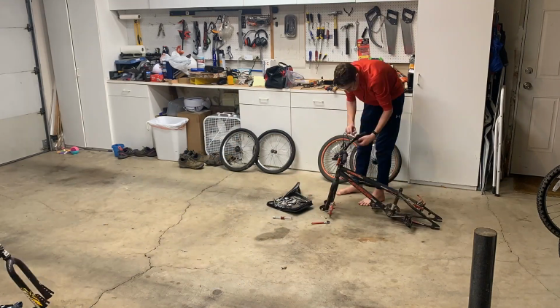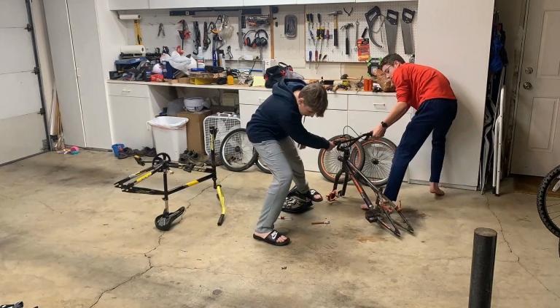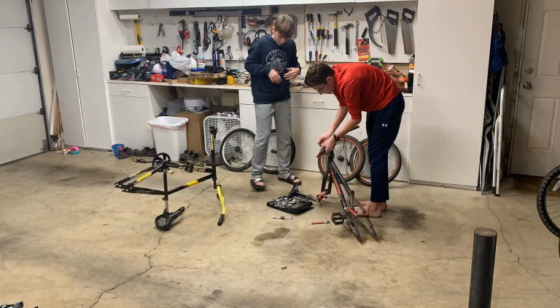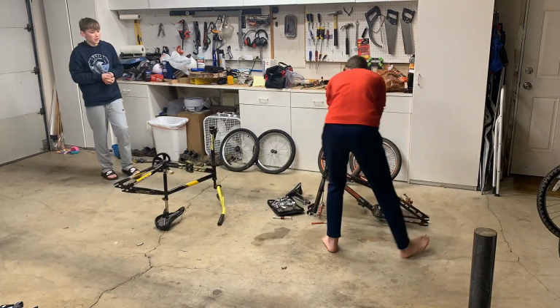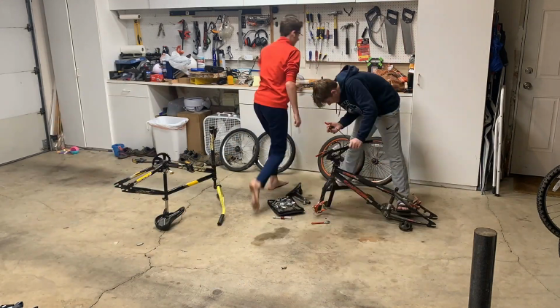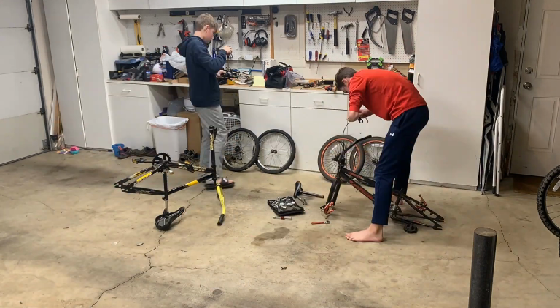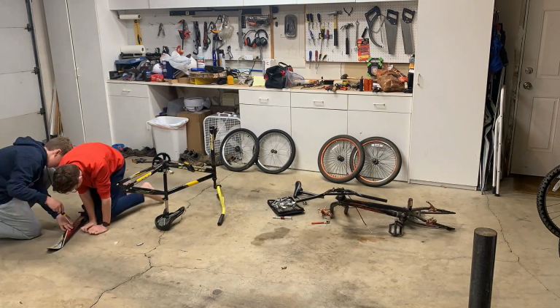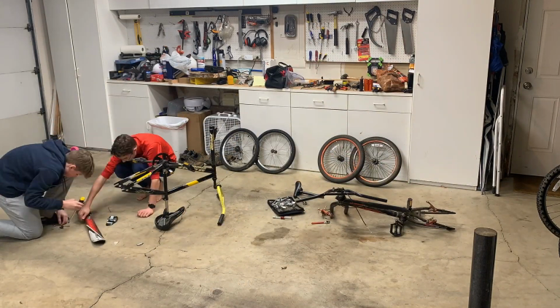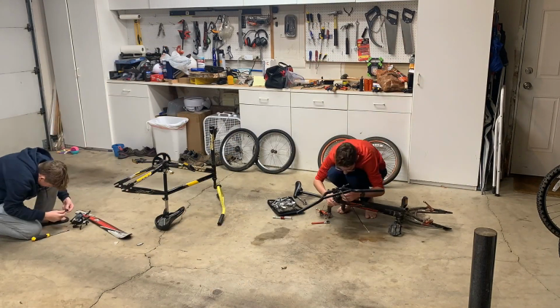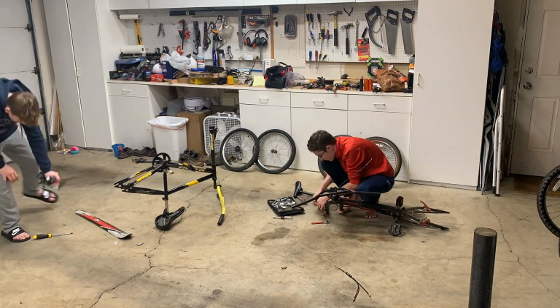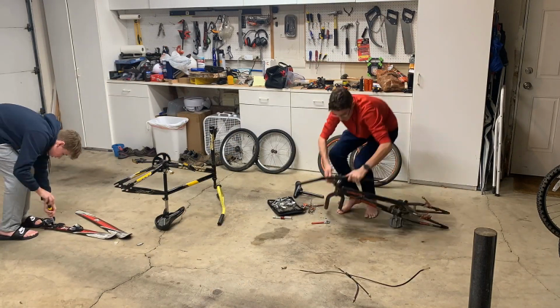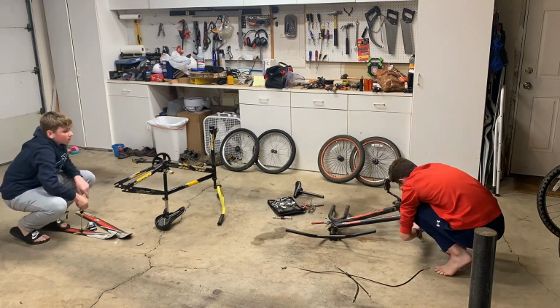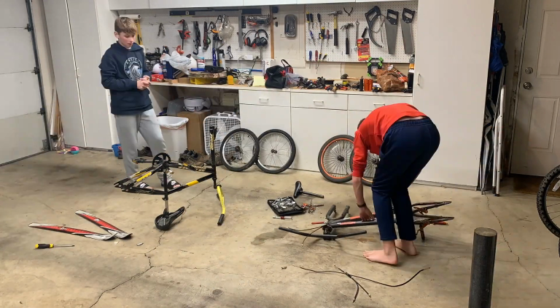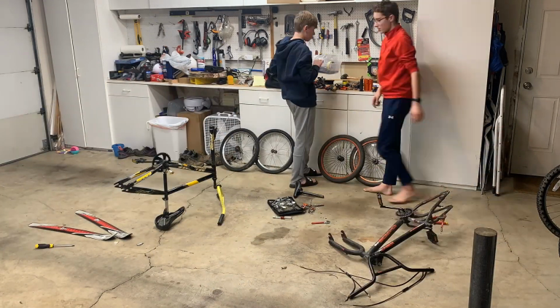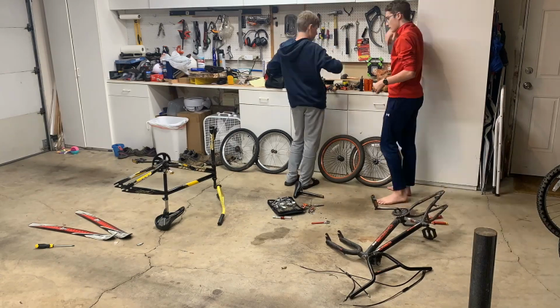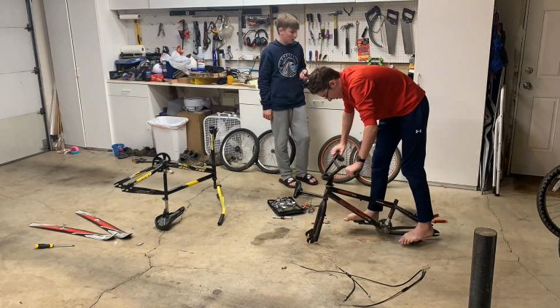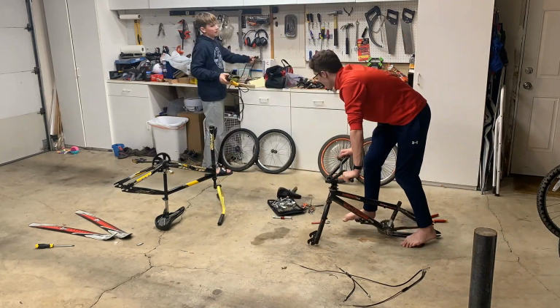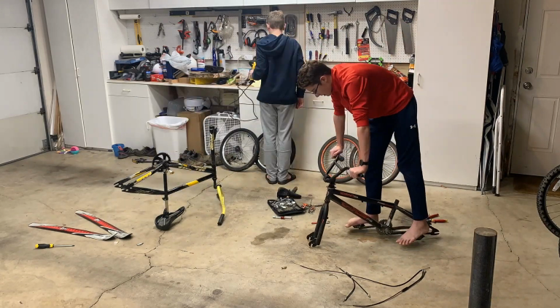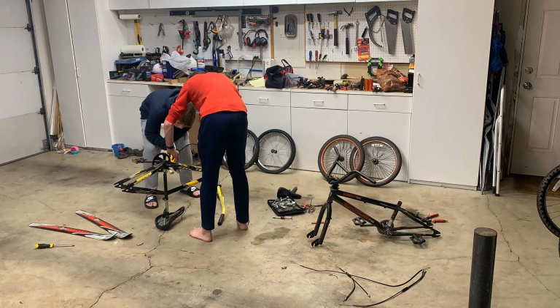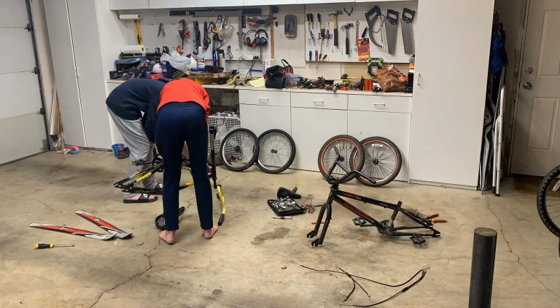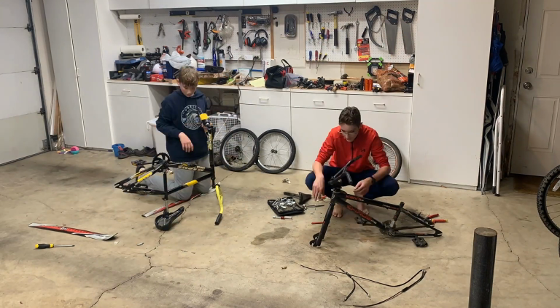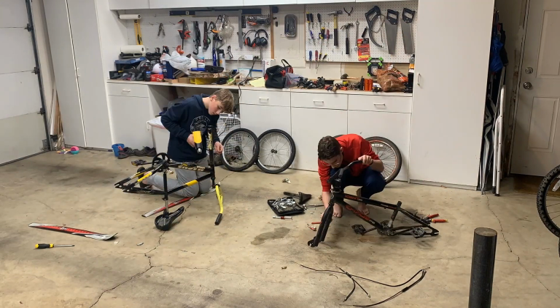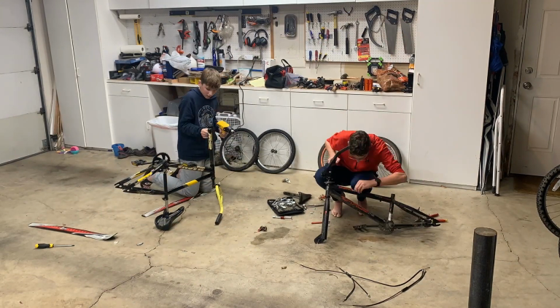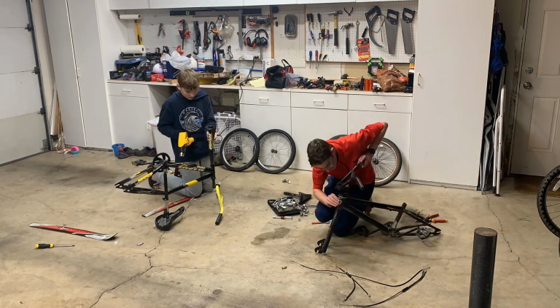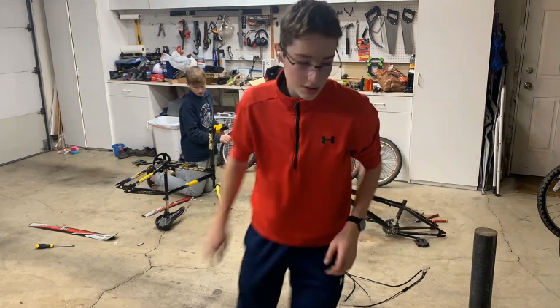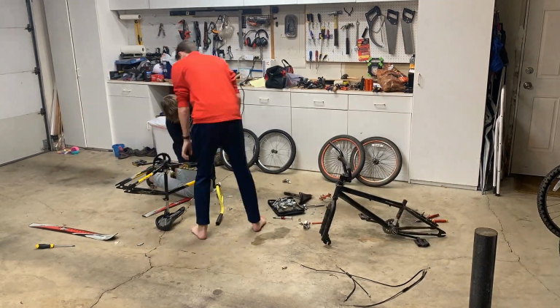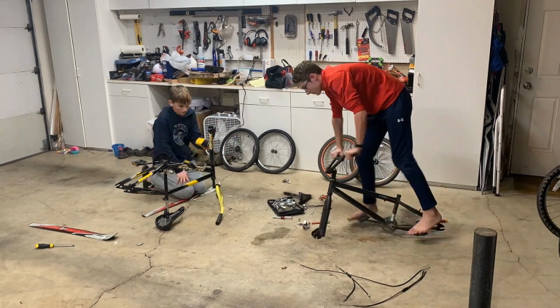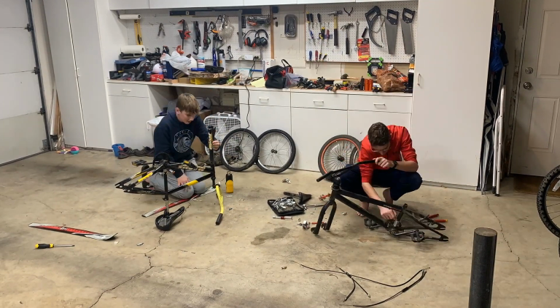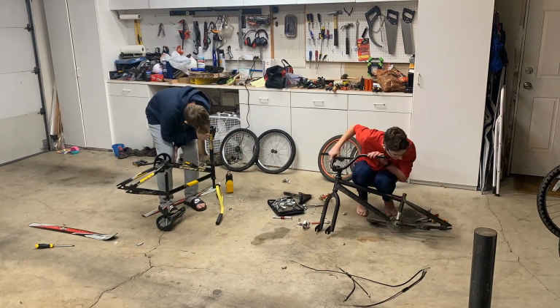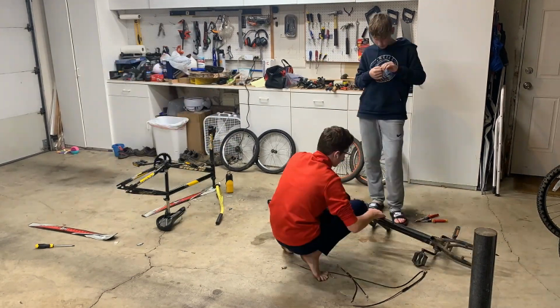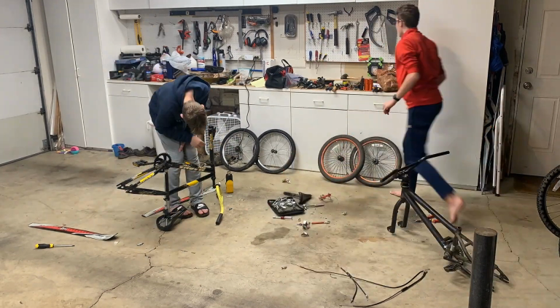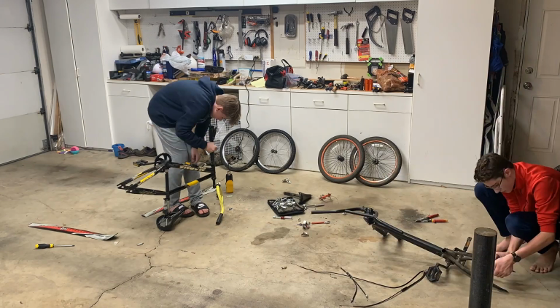Anyways, enjoy! And I almost forgot — today I have special help from my older brother.